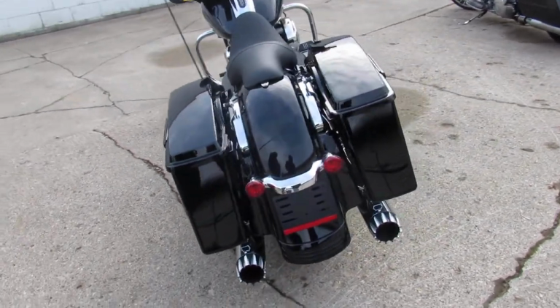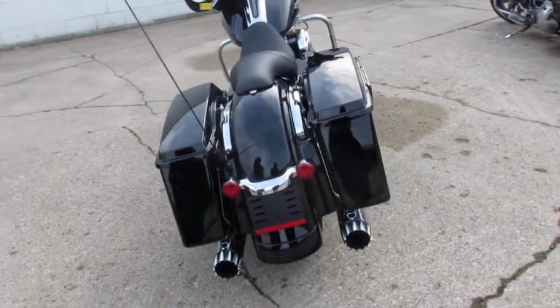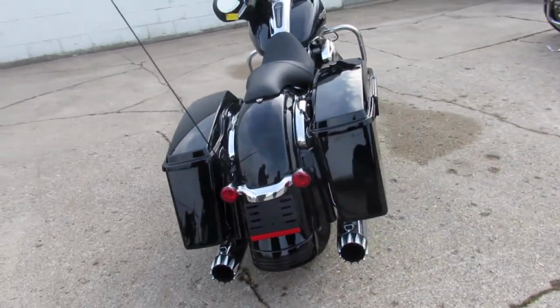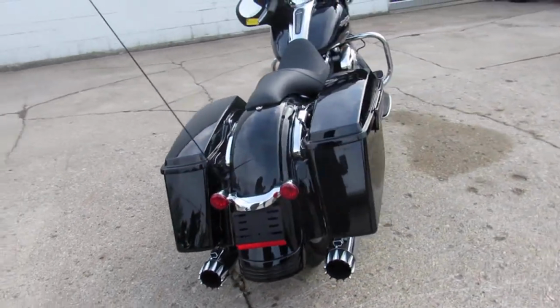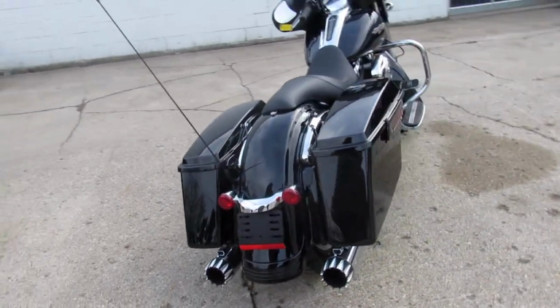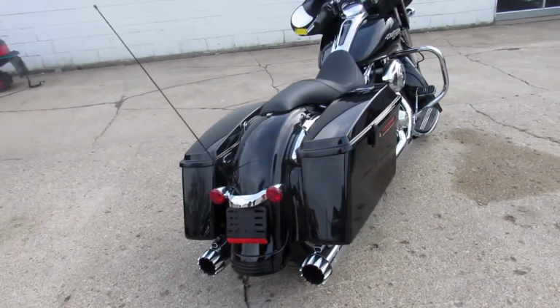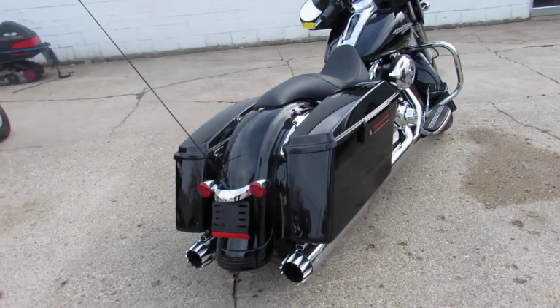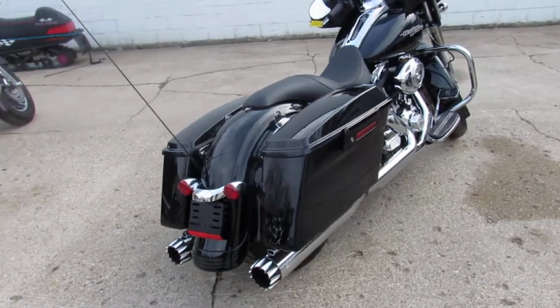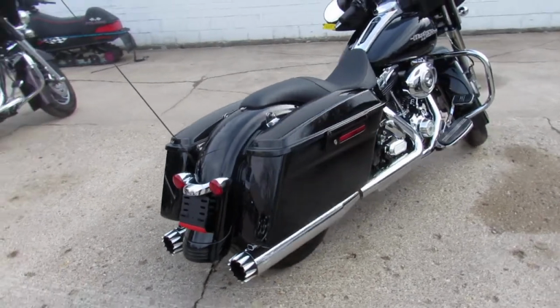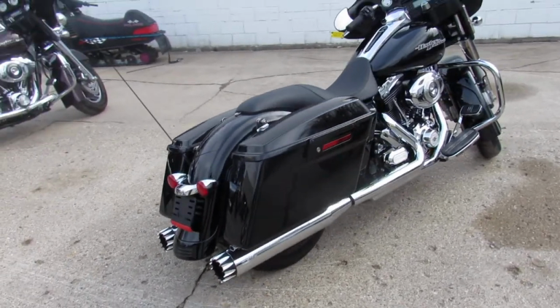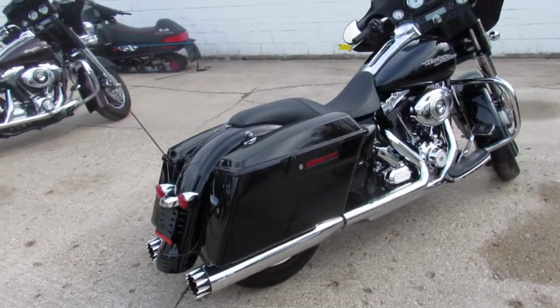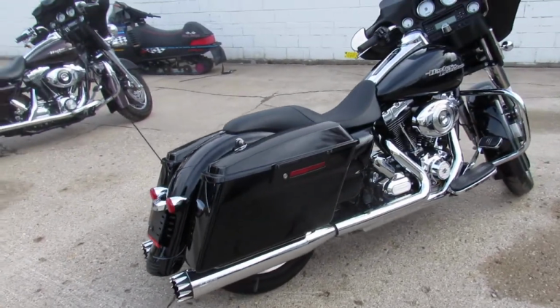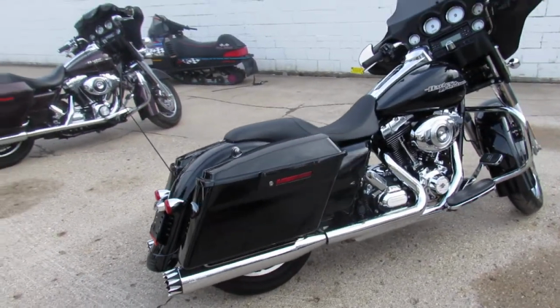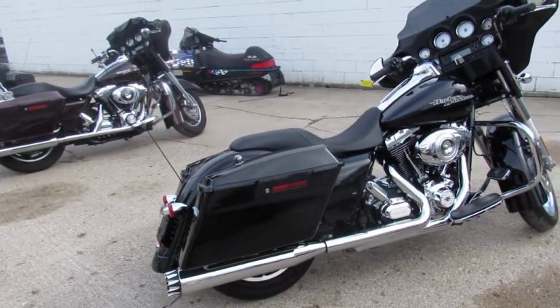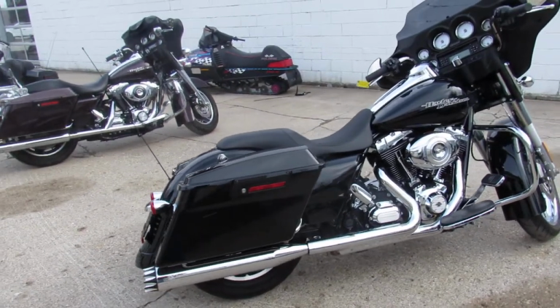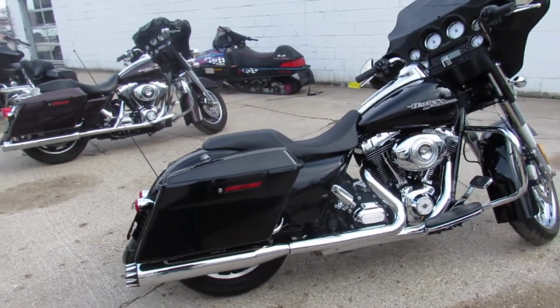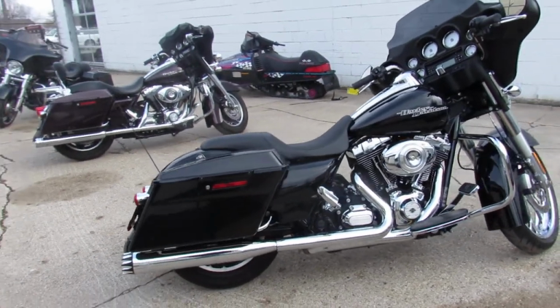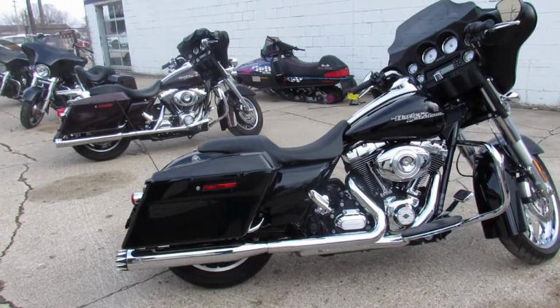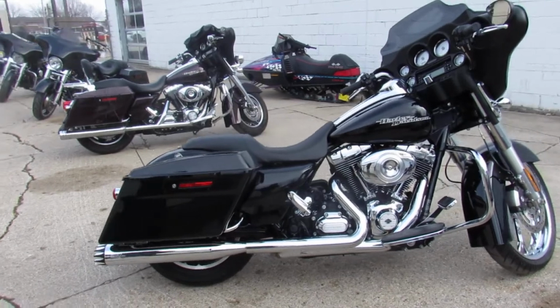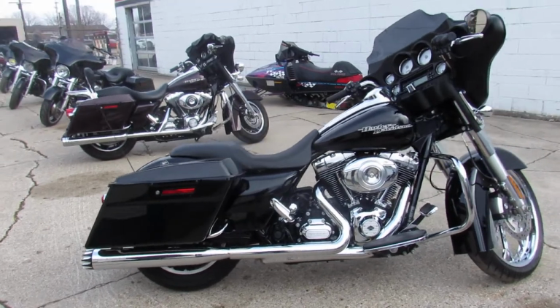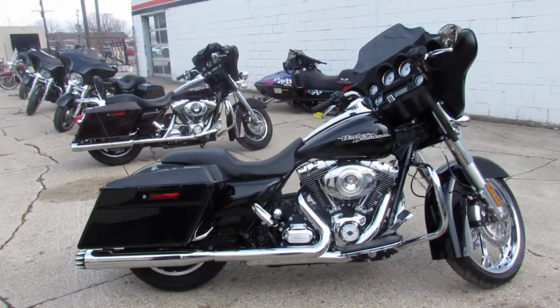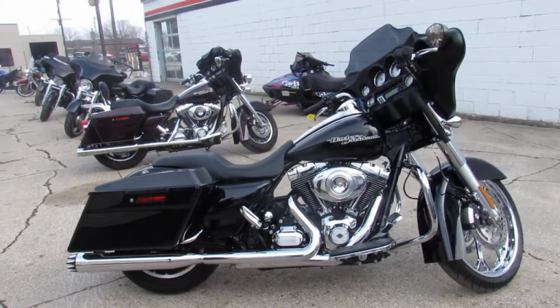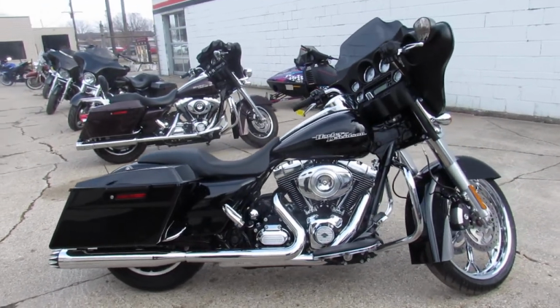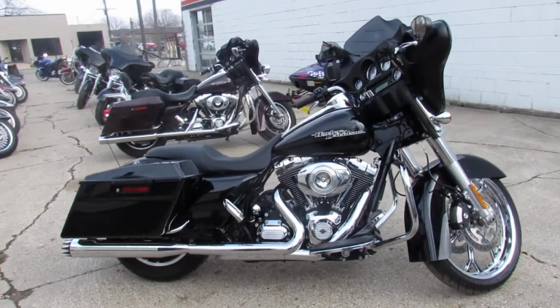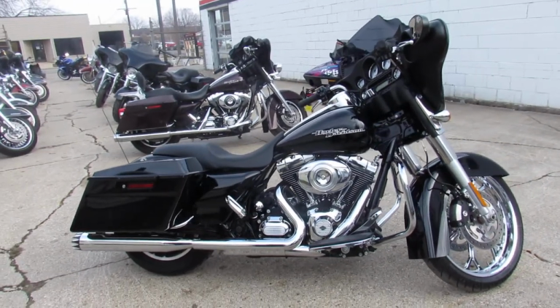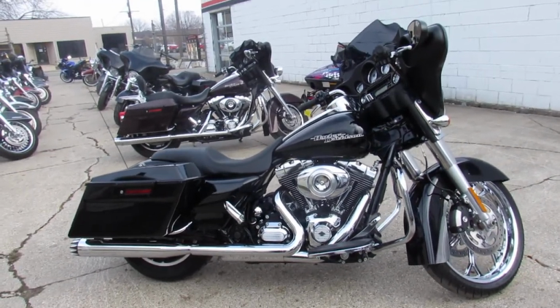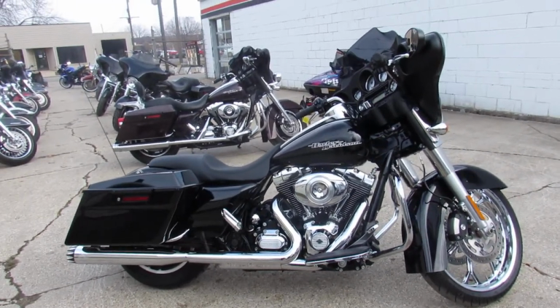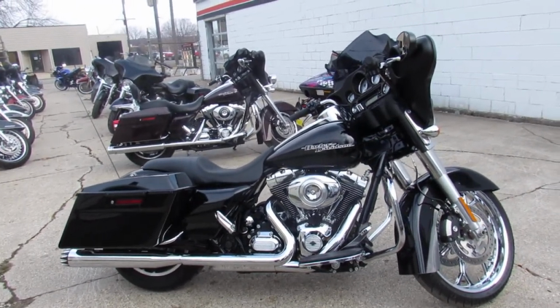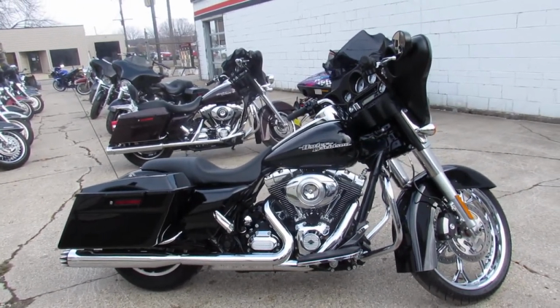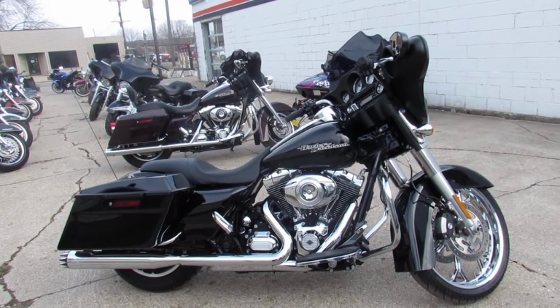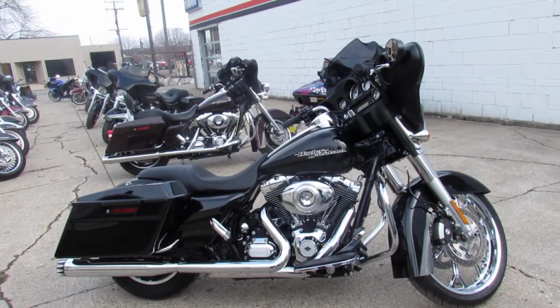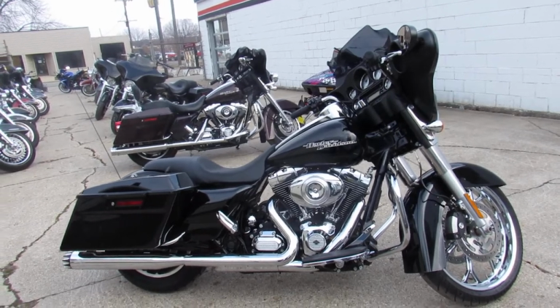You're not going to want to miss this one — 2013 street glide, only 4,372 miles. We've got guaranteed financing, leasing programs, layaway programs, and your trades are always welcome. Give us a call, we'll get it done: 810-648-9500.